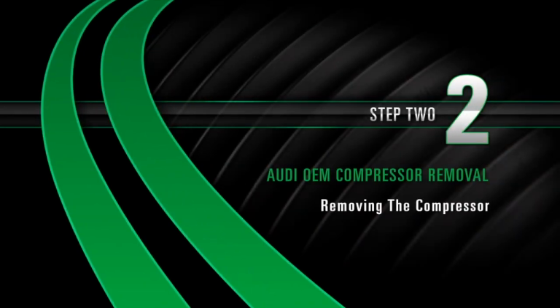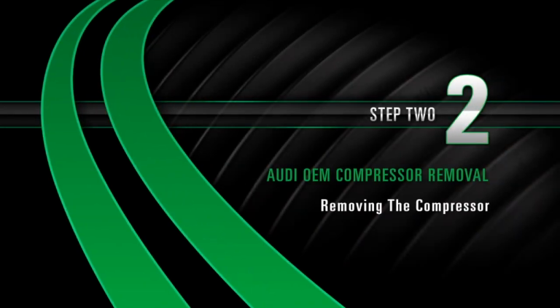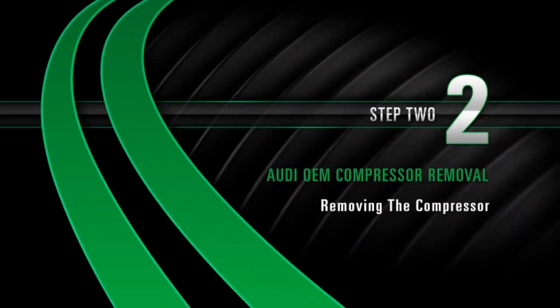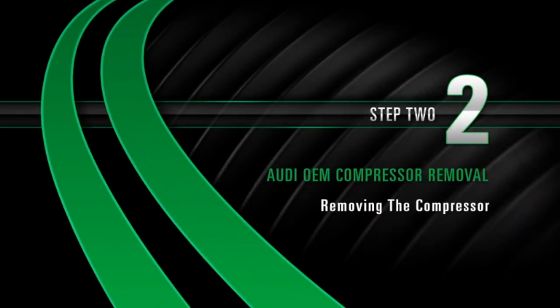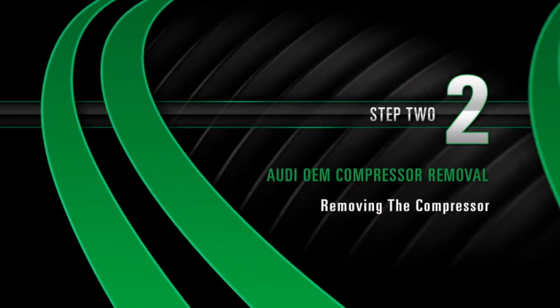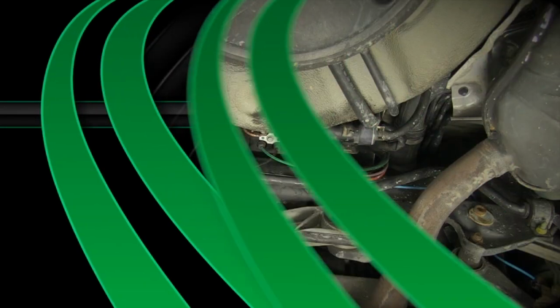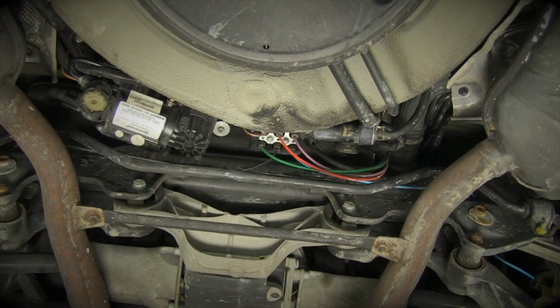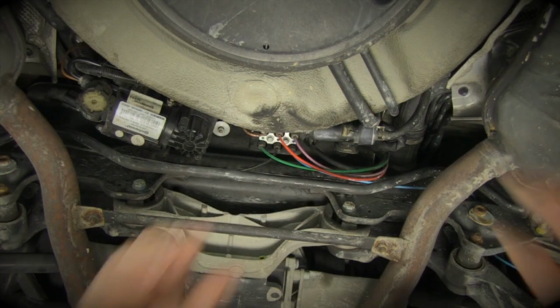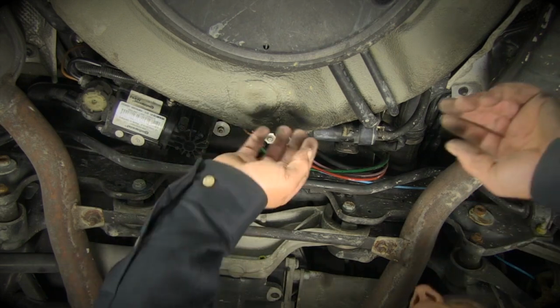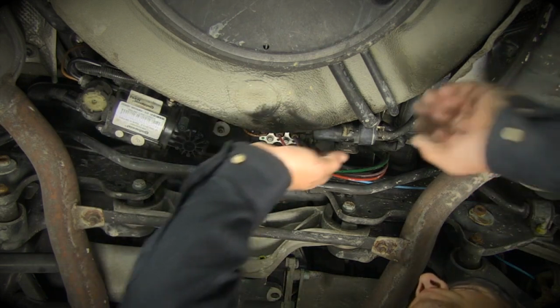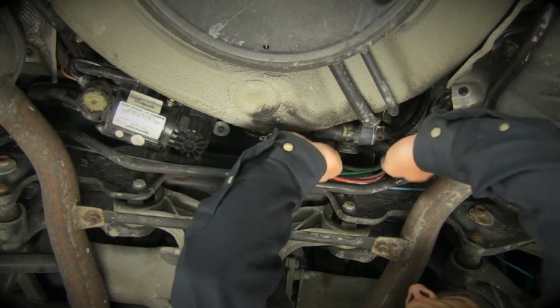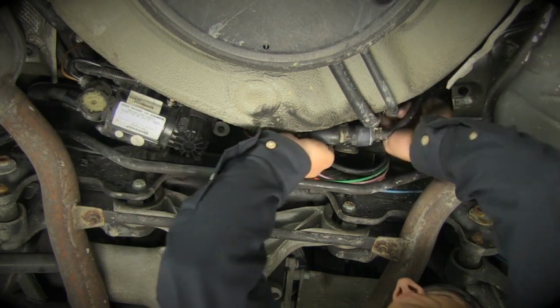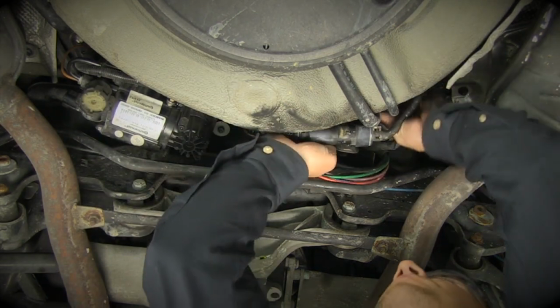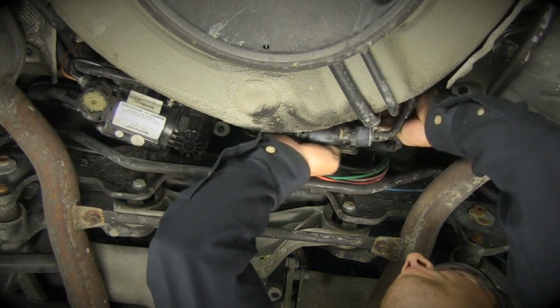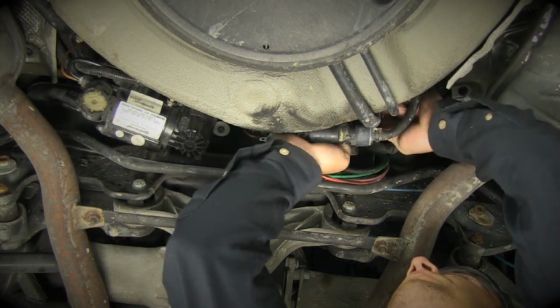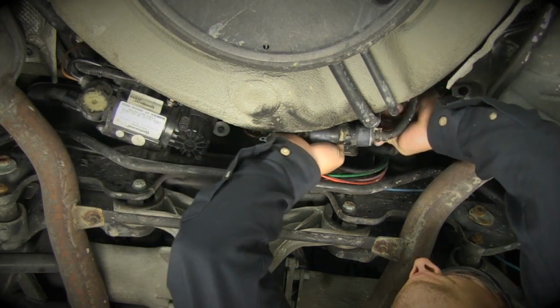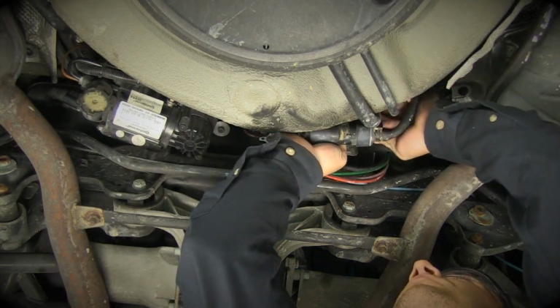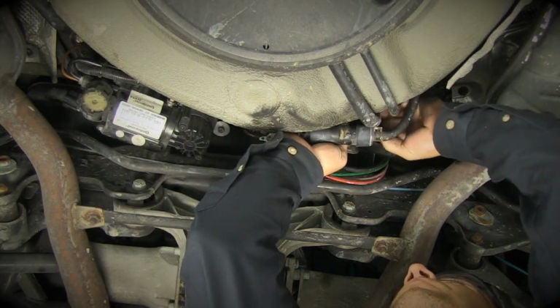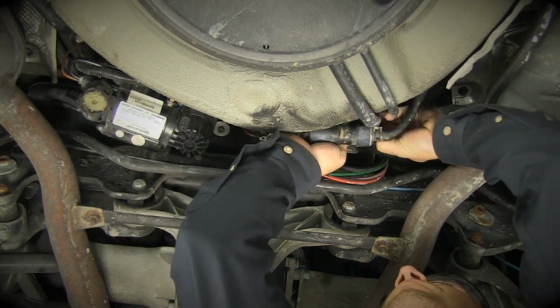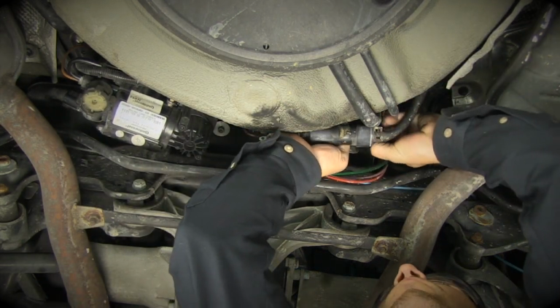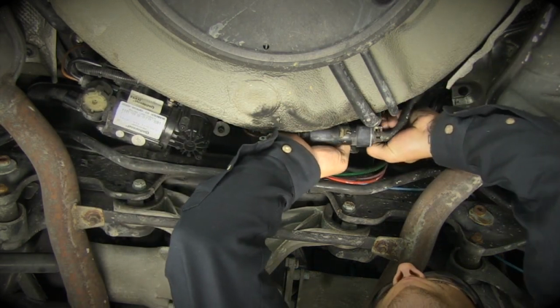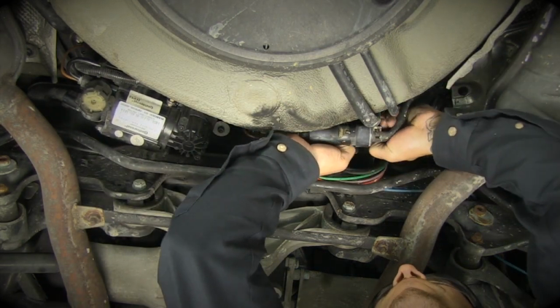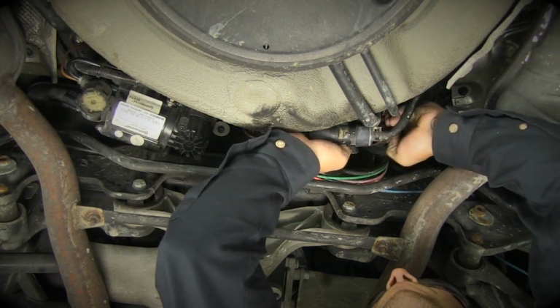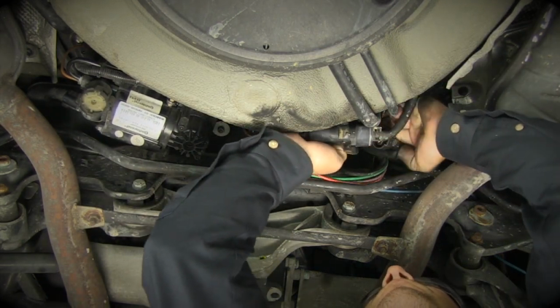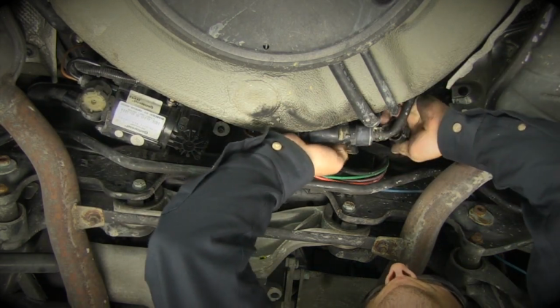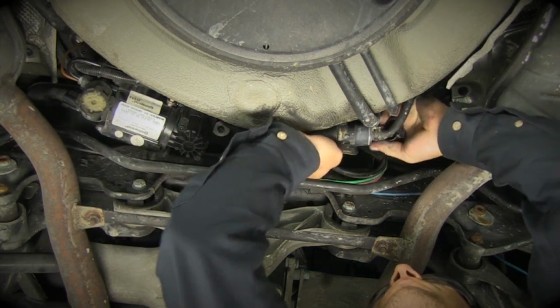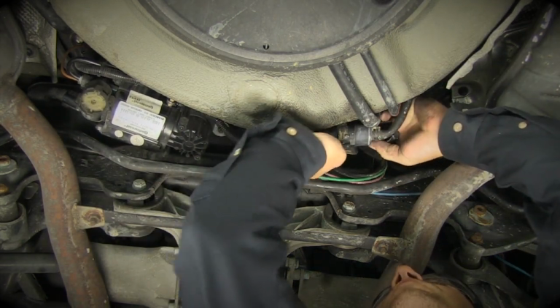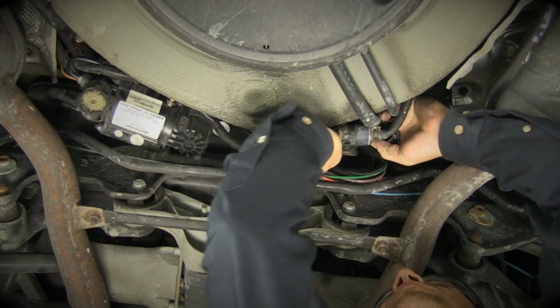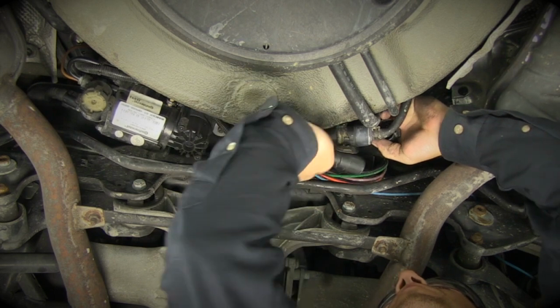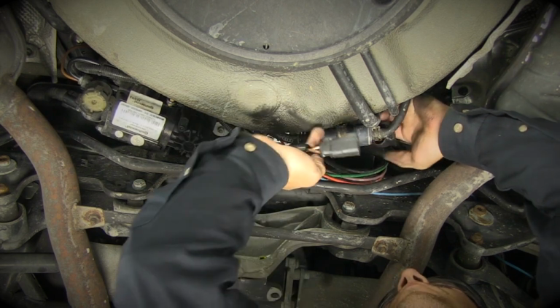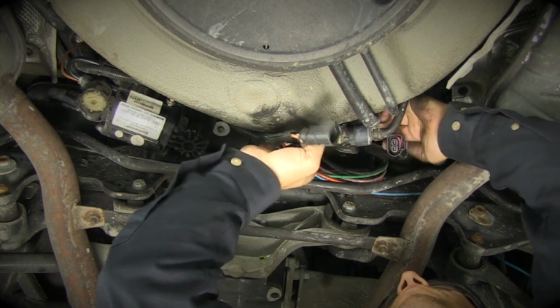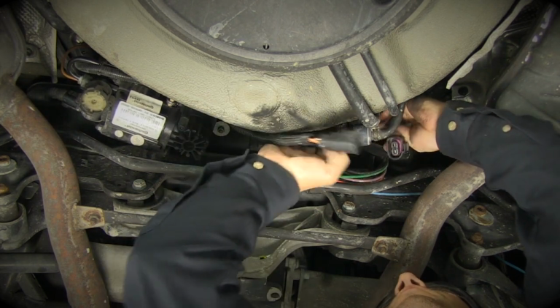Removing the compressor: Disconnect the three electrical plugs. One plug is on the solenoid while the other two are positioned to the right.